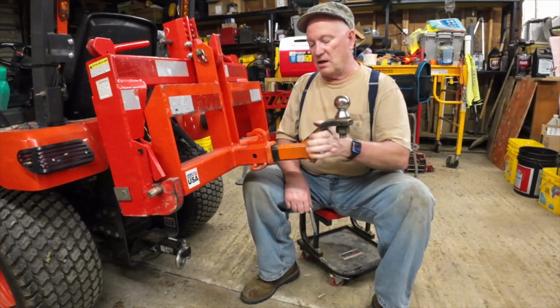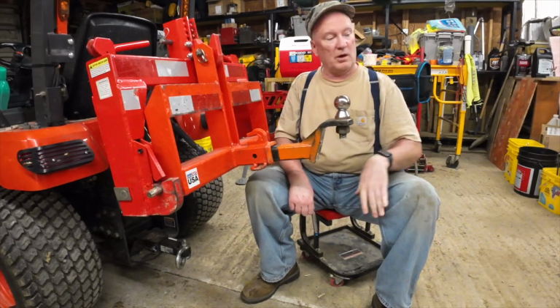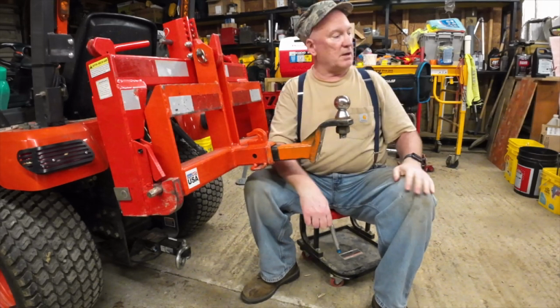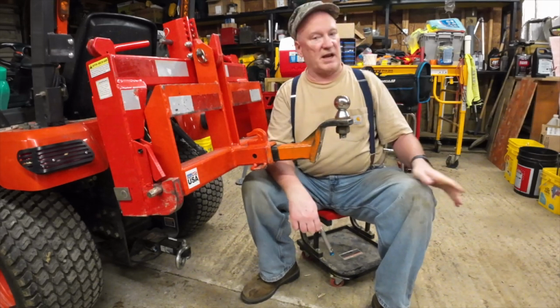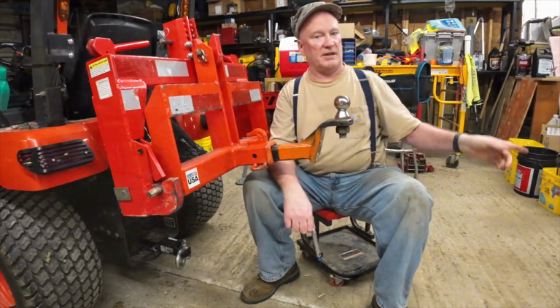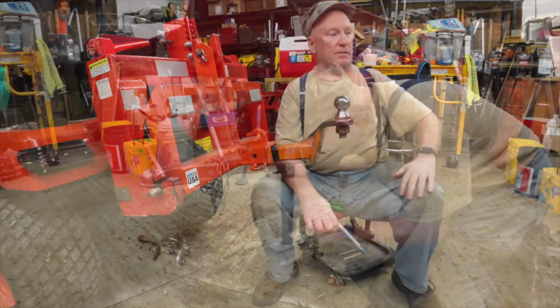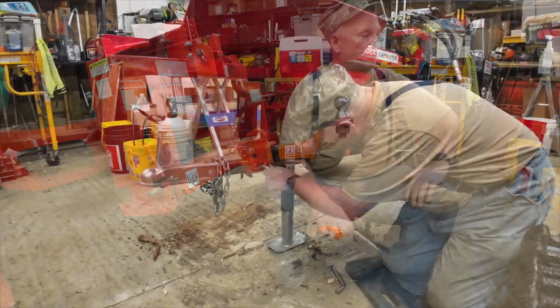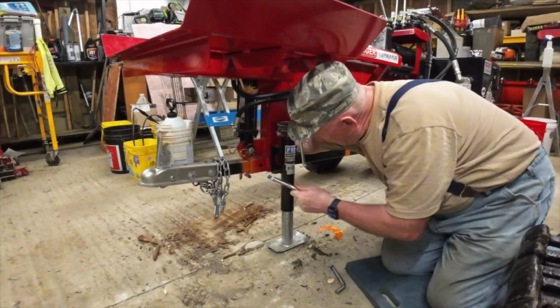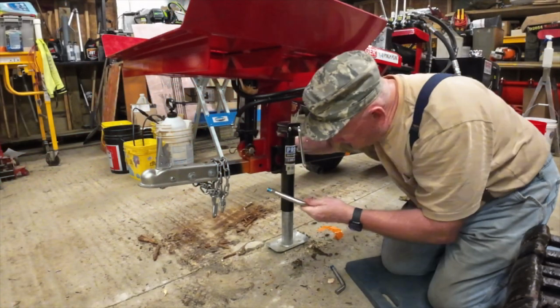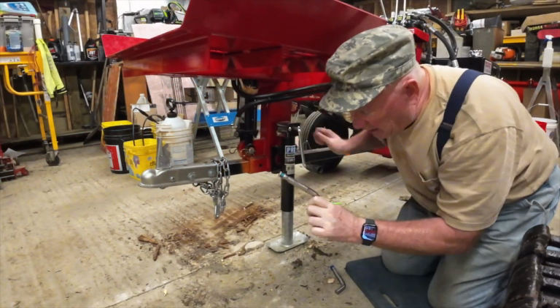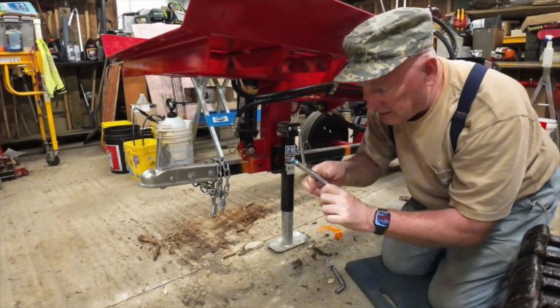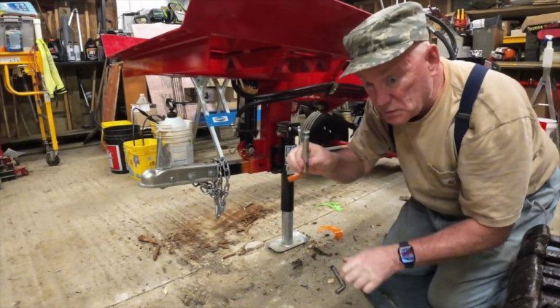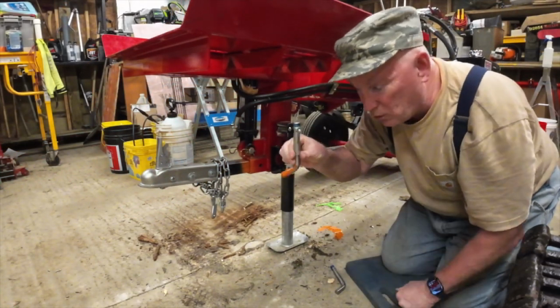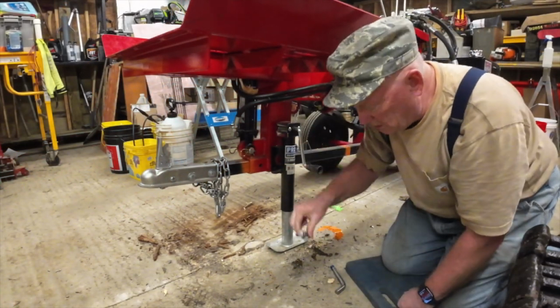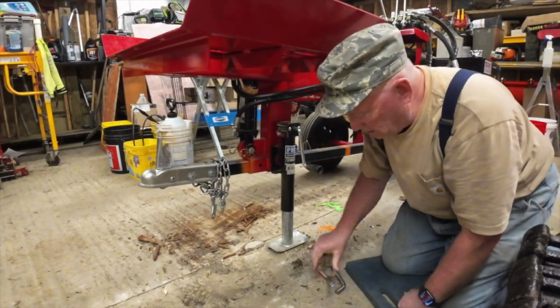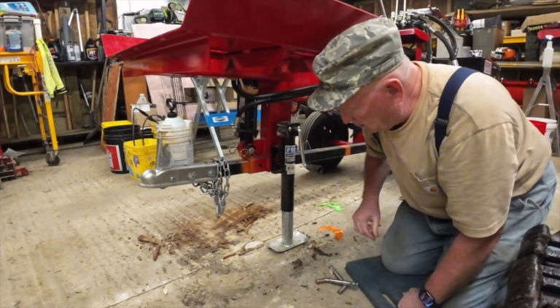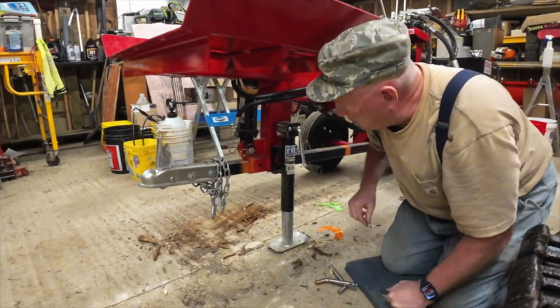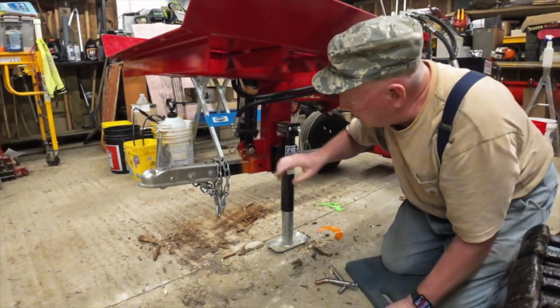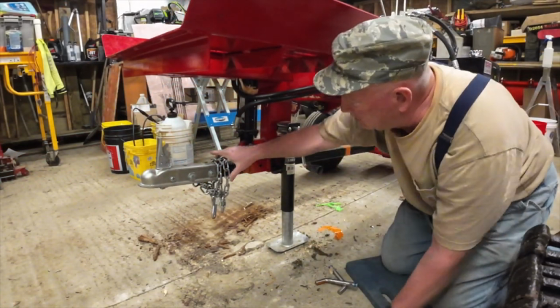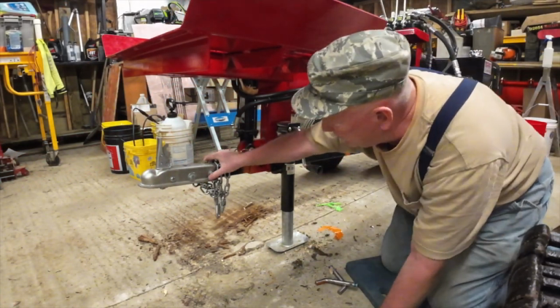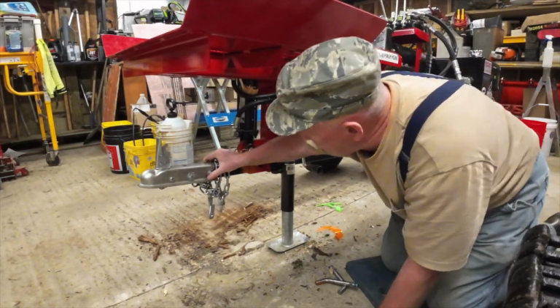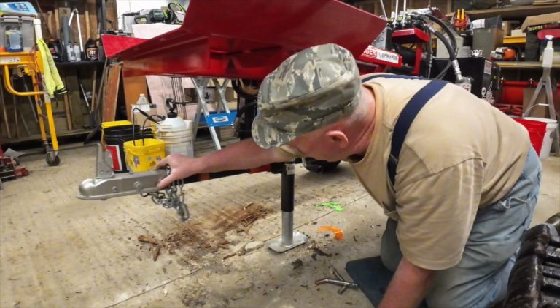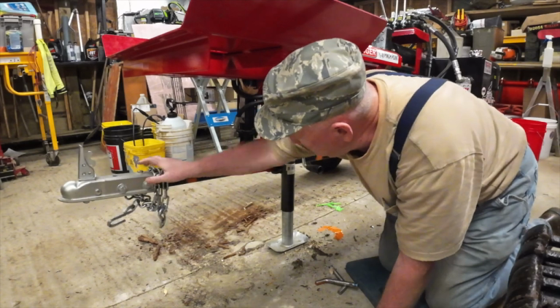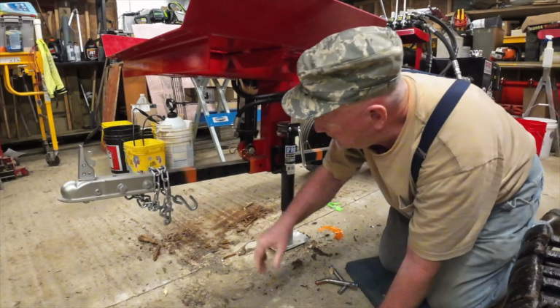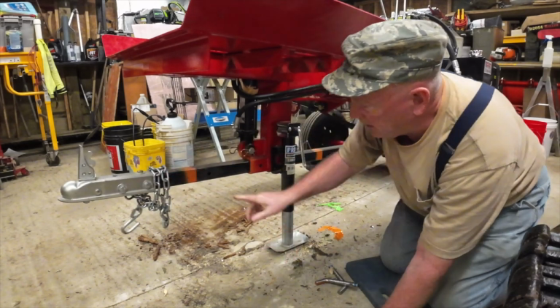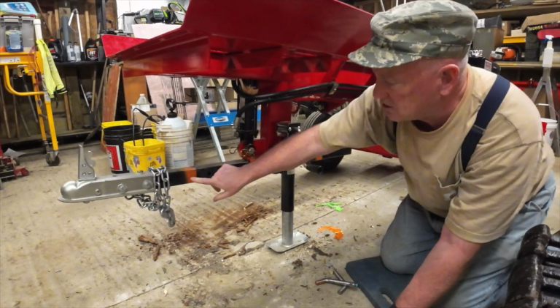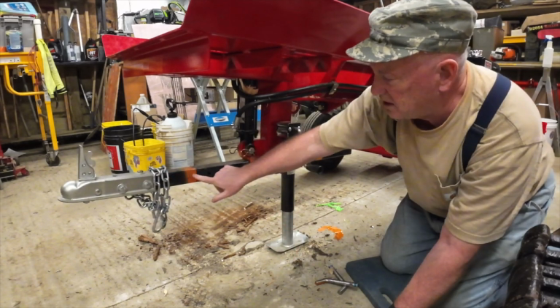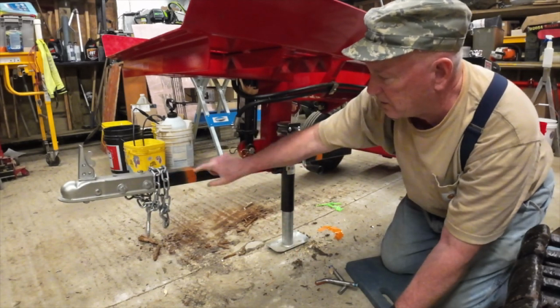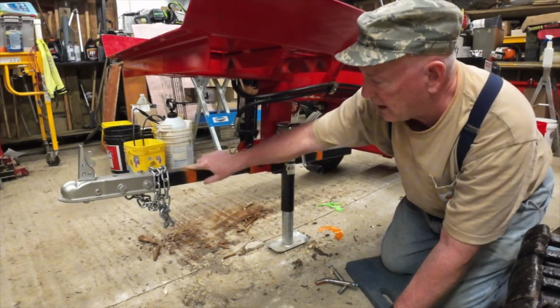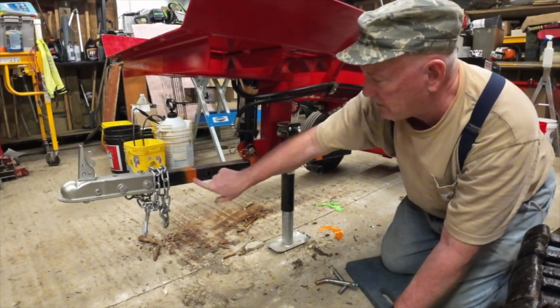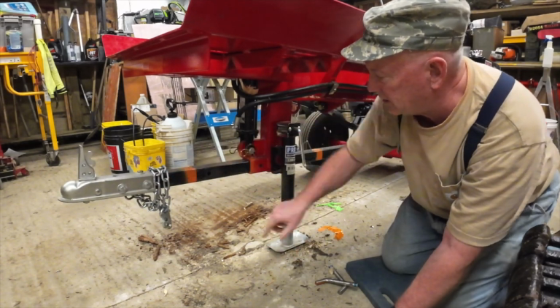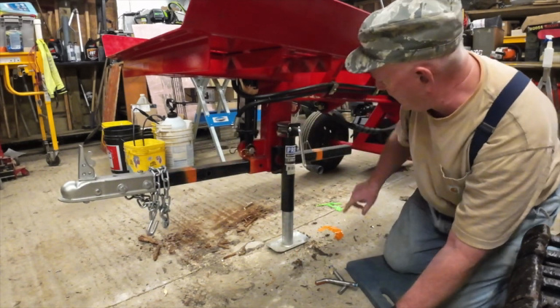It really comes in handy. I've got the swivel hitch pin, and as you can see here, I've got it painted there.